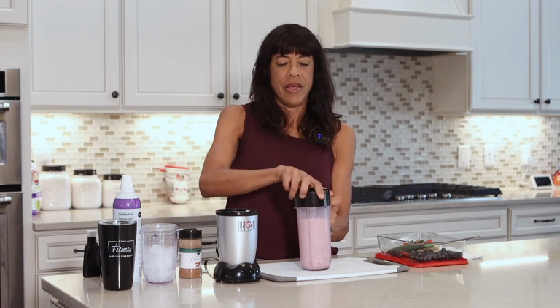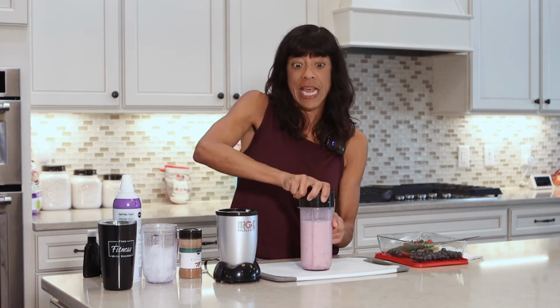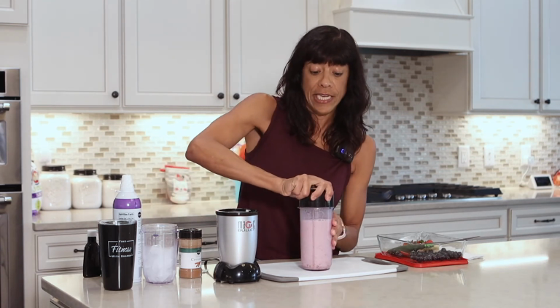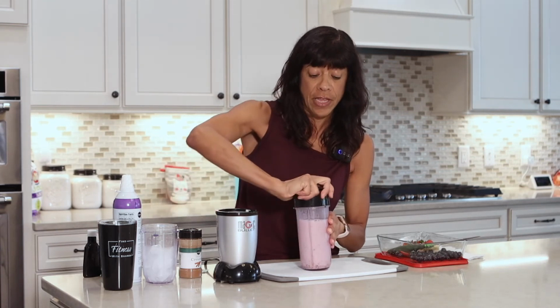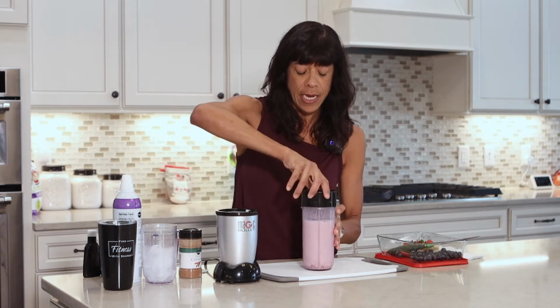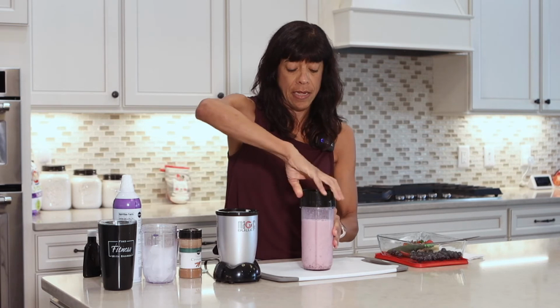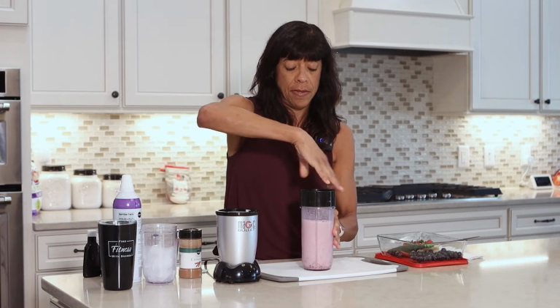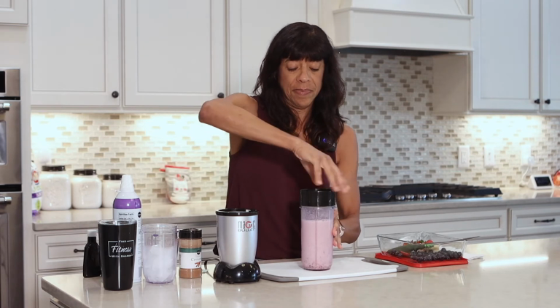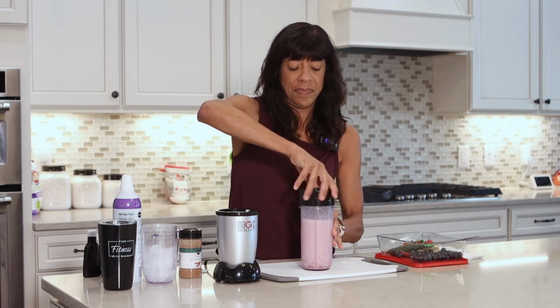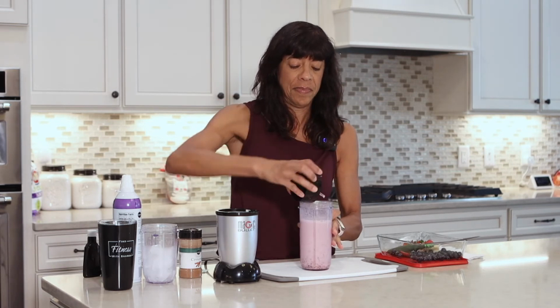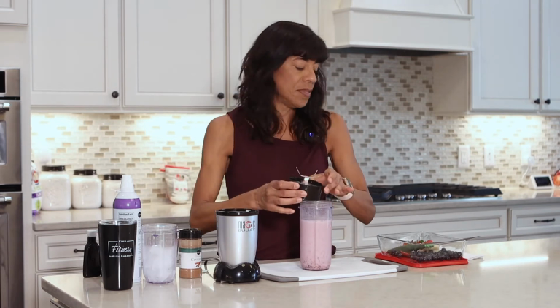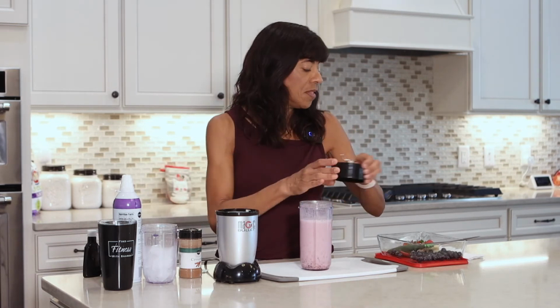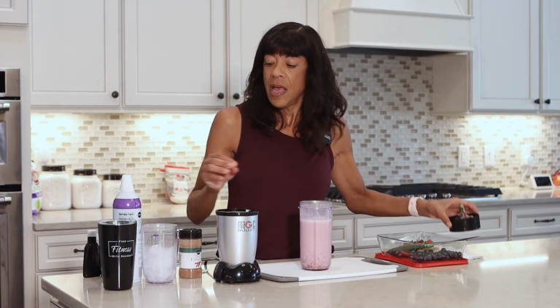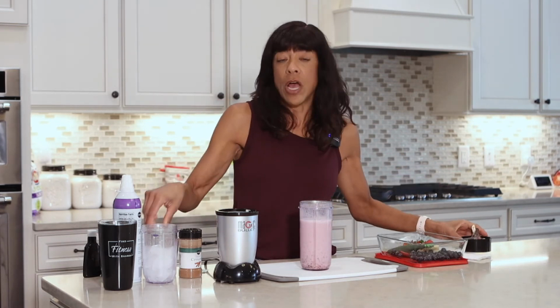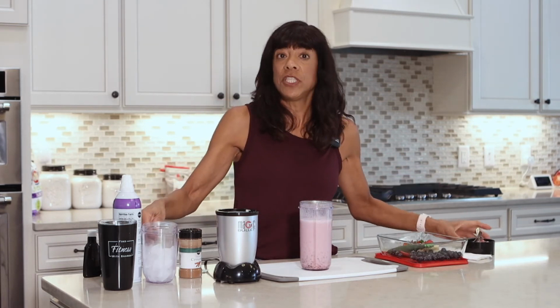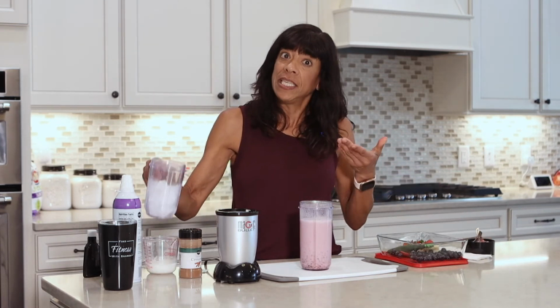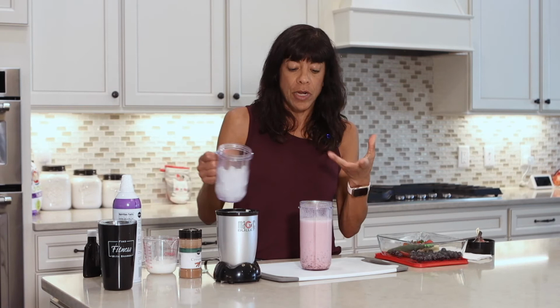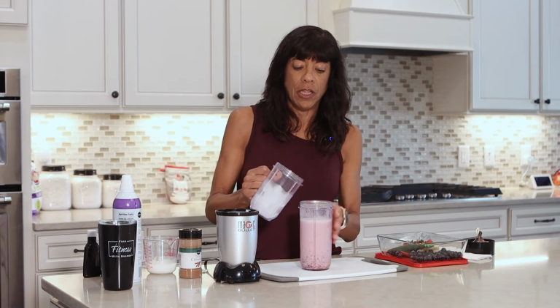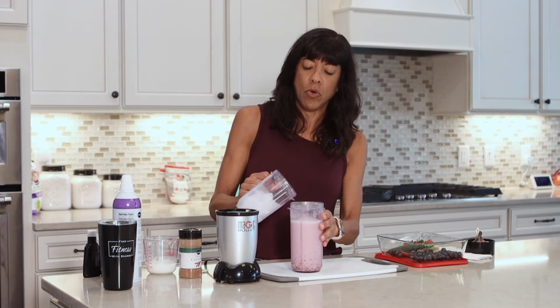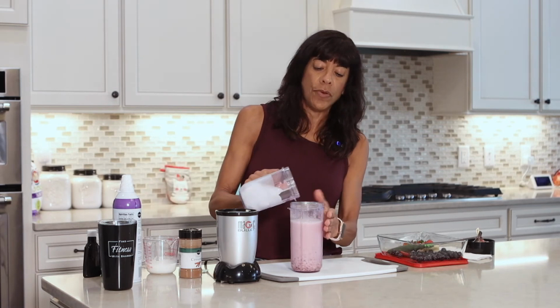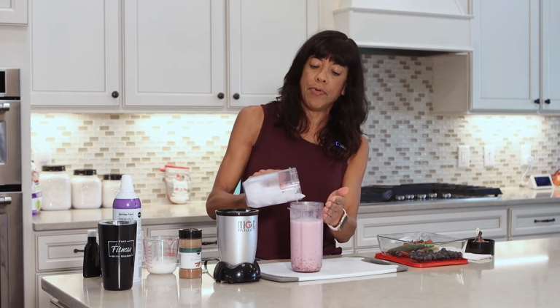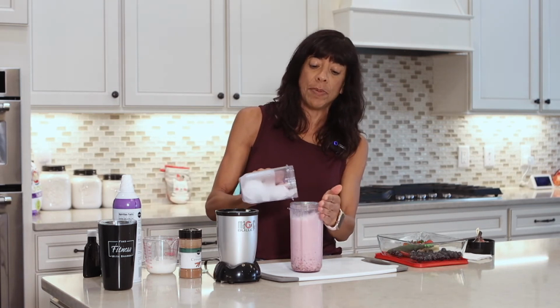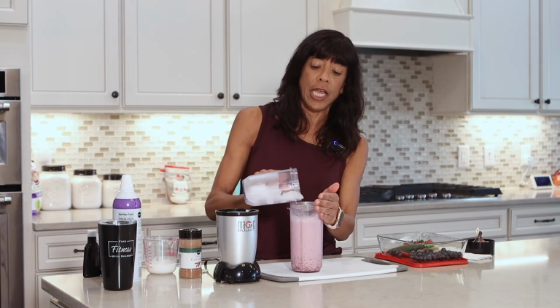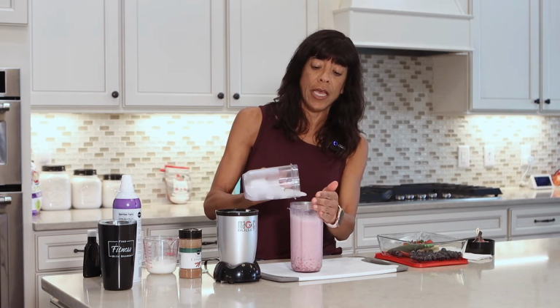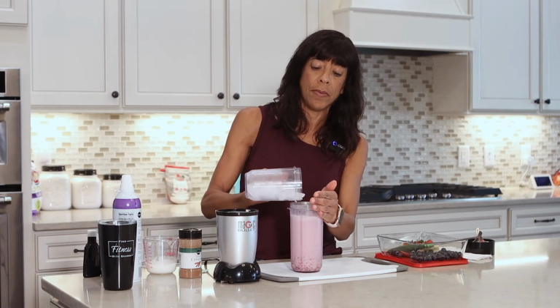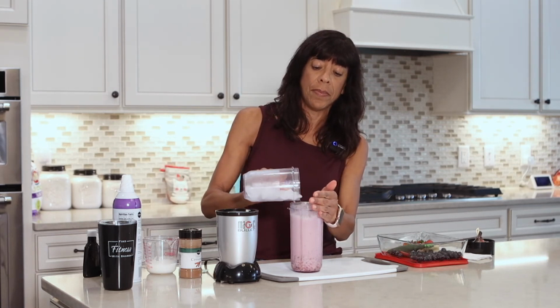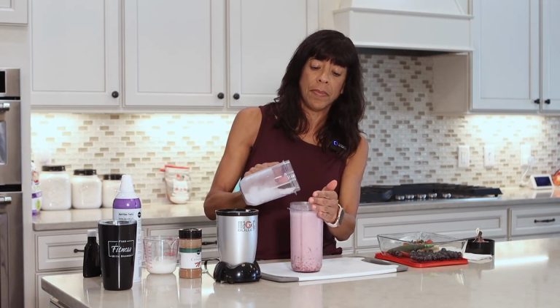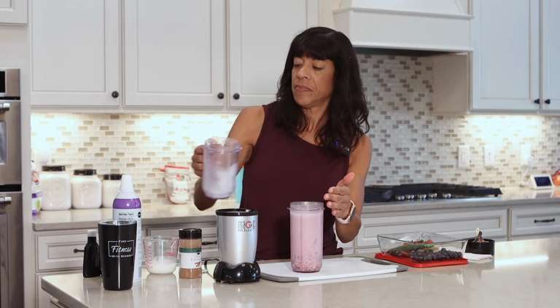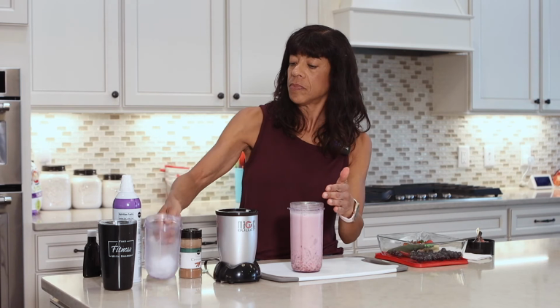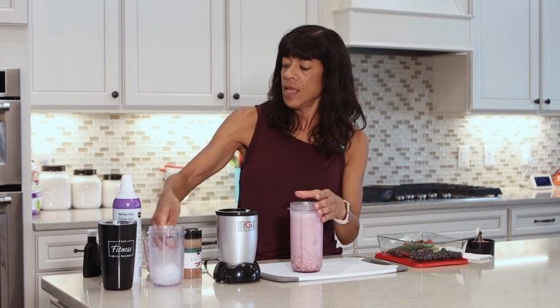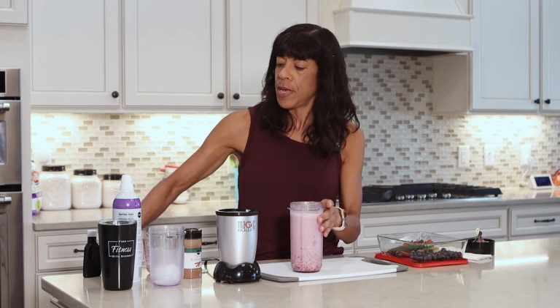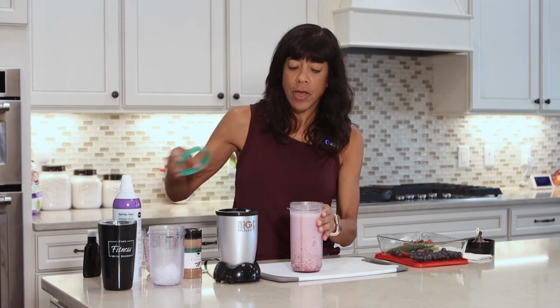And there we go. I'm going to carefully take off the lid. So I'm going to put some ice in it — I want it to be a little bit colder. Put in as much as you like. Then put the lid back on.